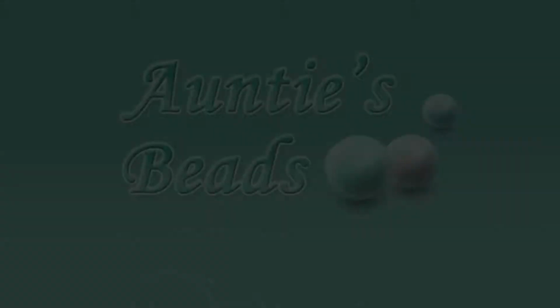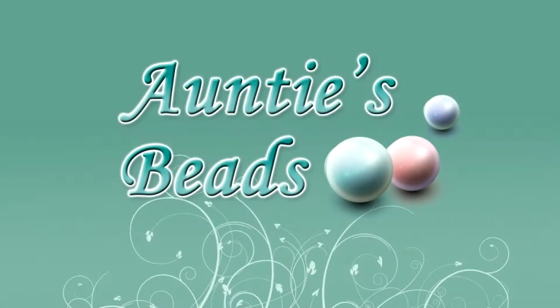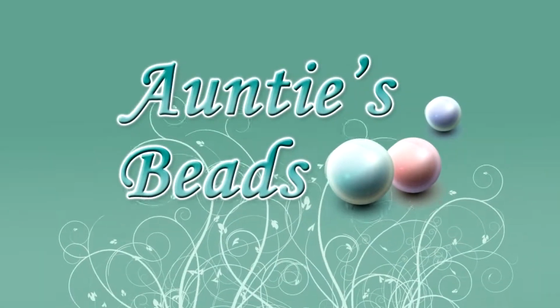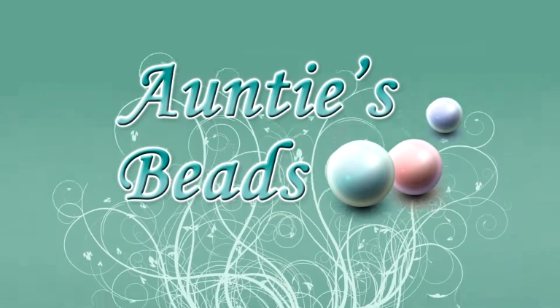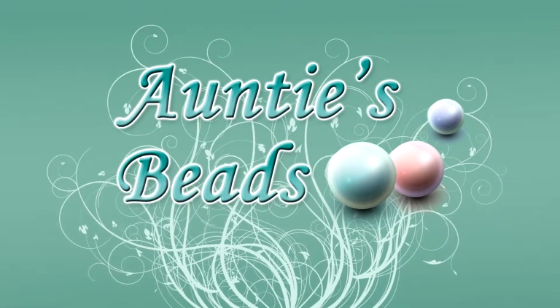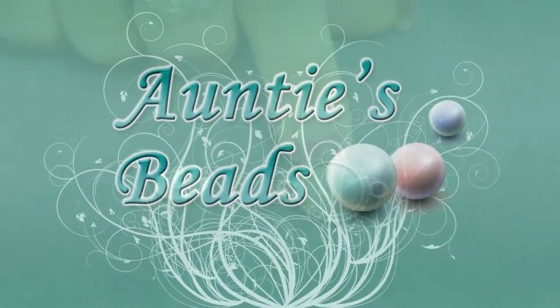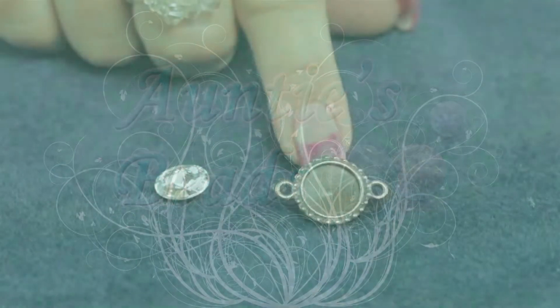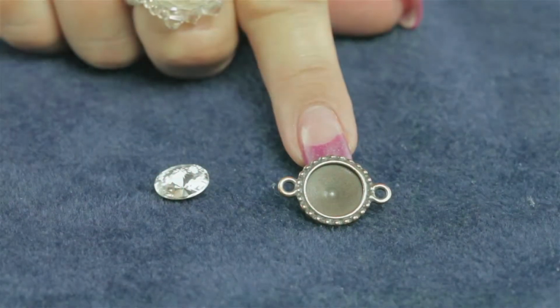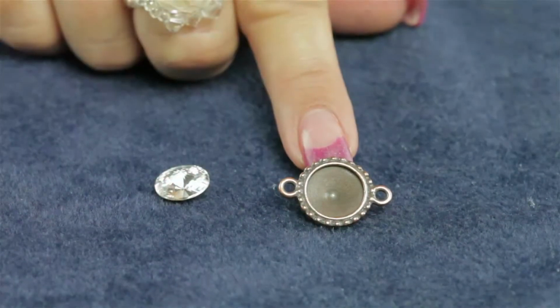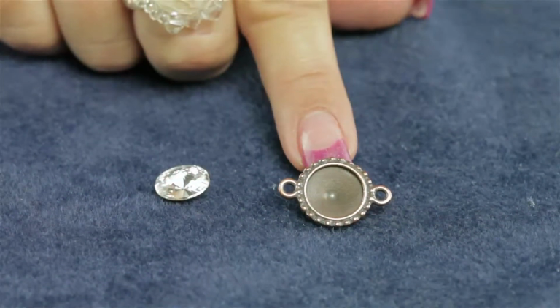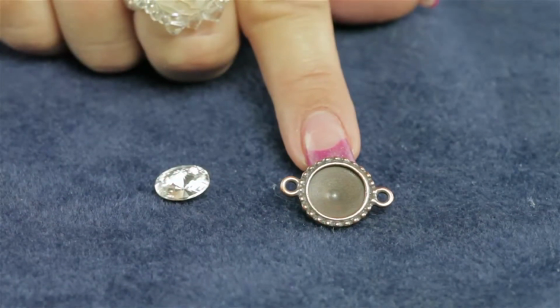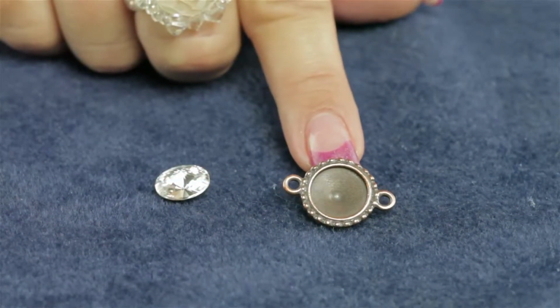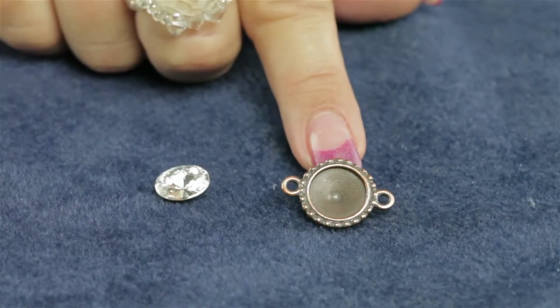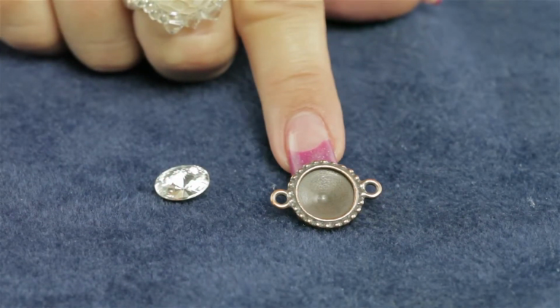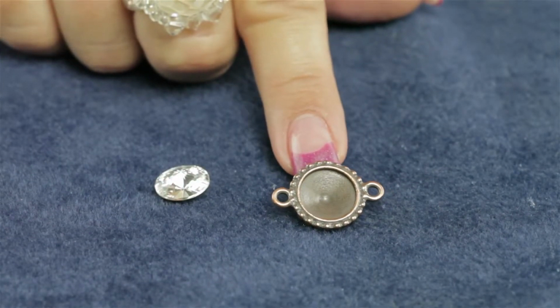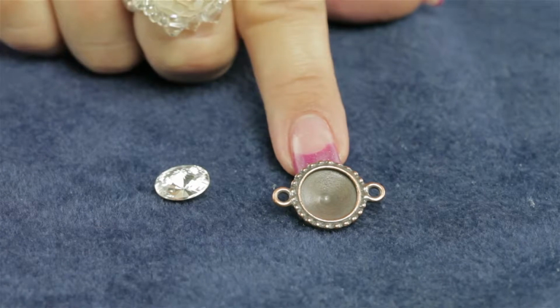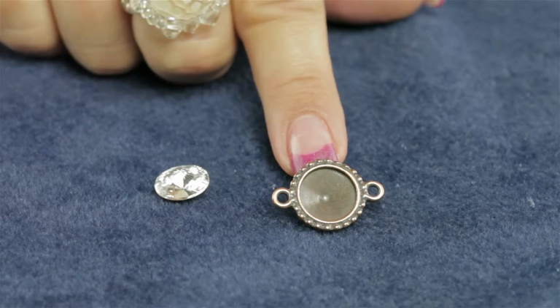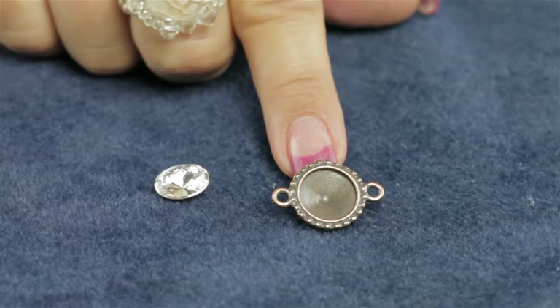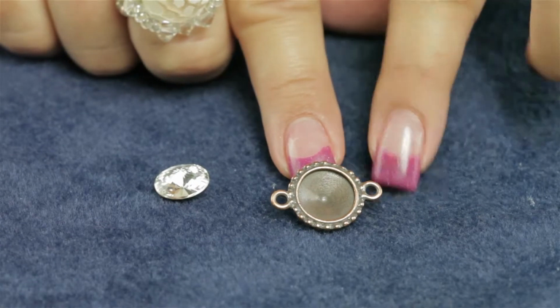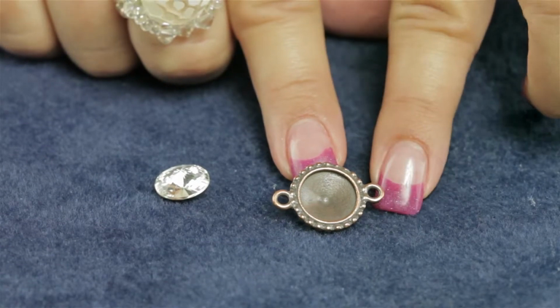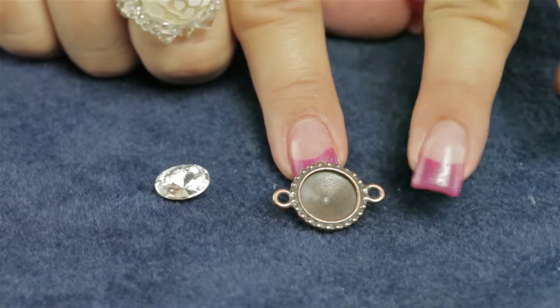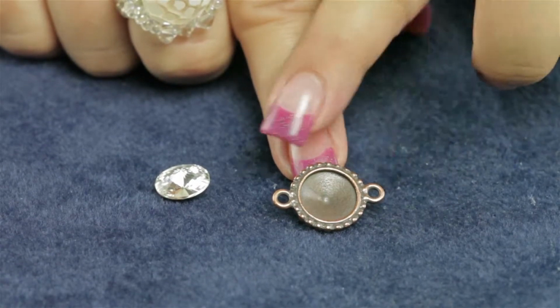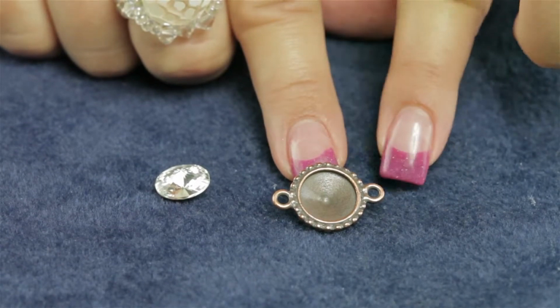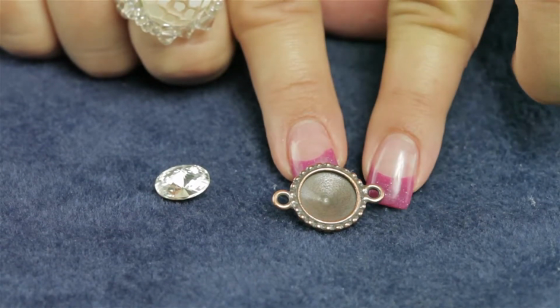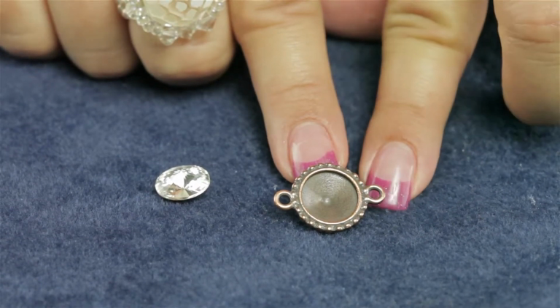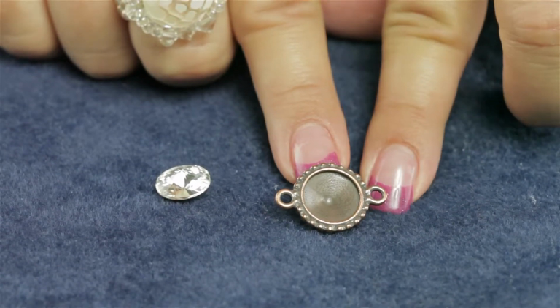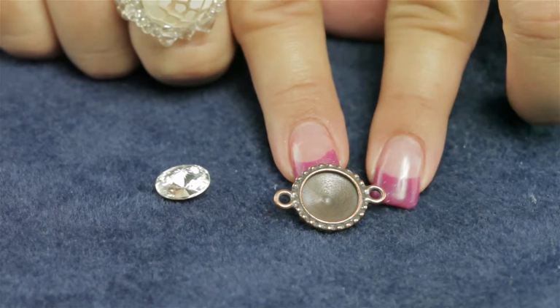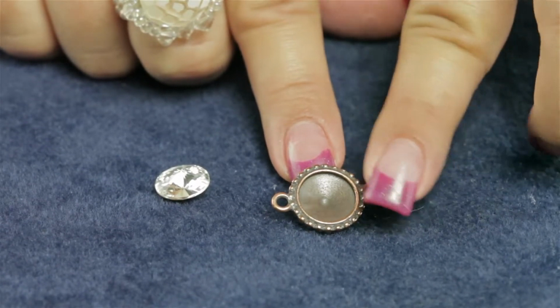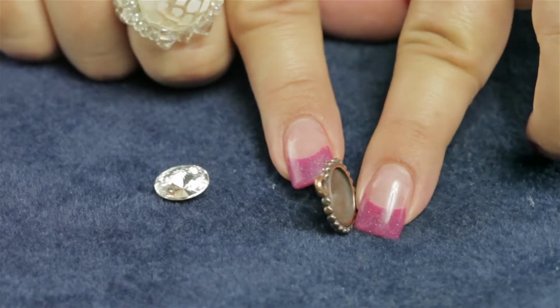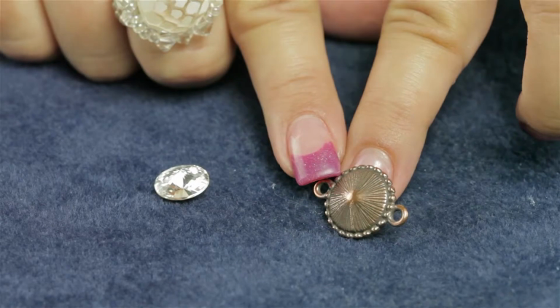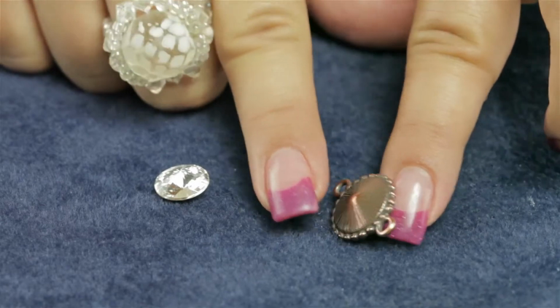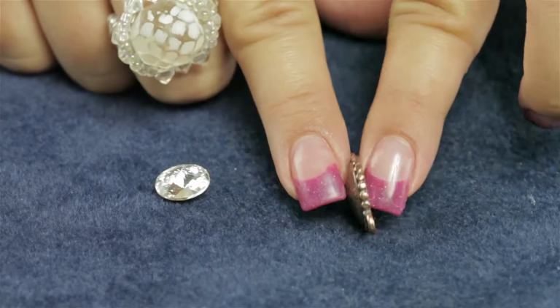I'd like to demonstrate how to use TierraCast Antique Copper 12 millimeter beaded Rivoli Frame Link. This is a link because it does have two loops on either side and it has a beaded edge.